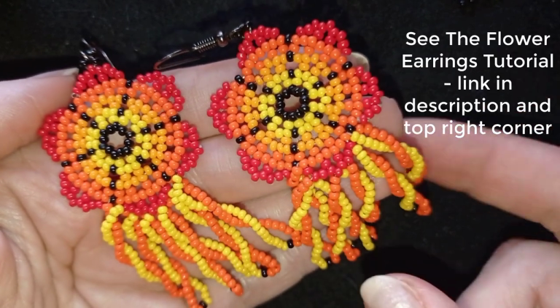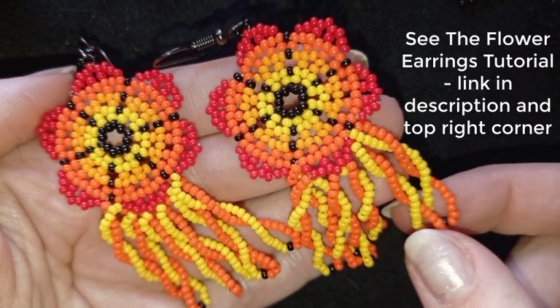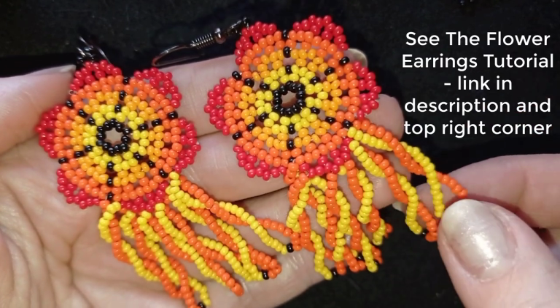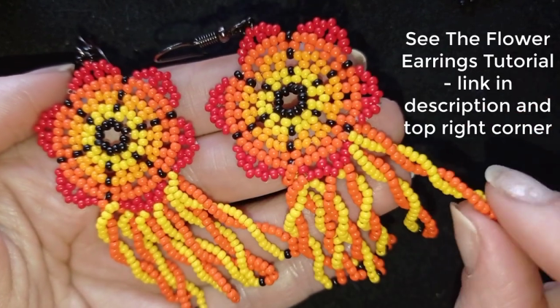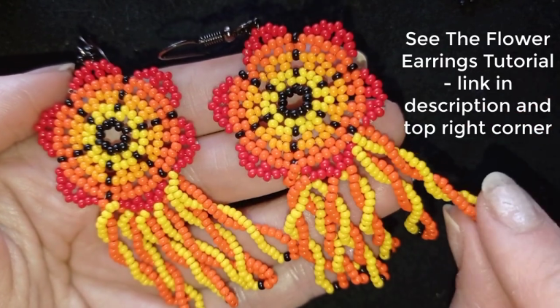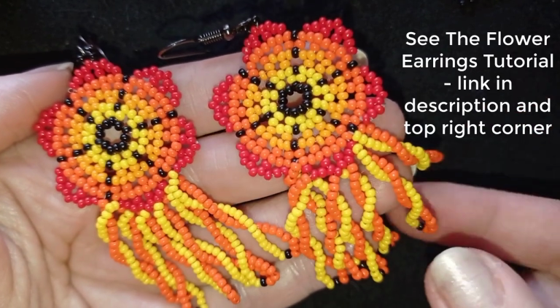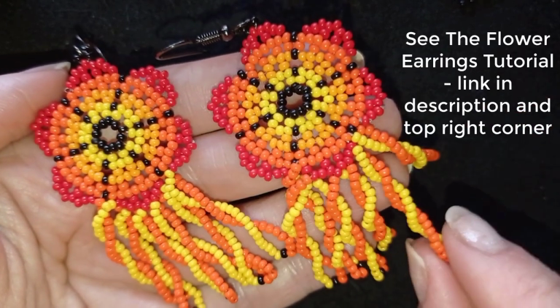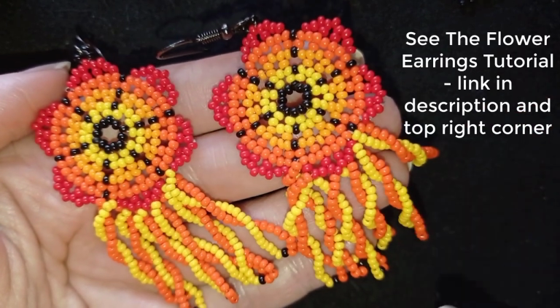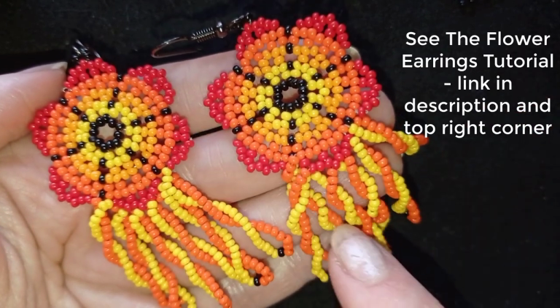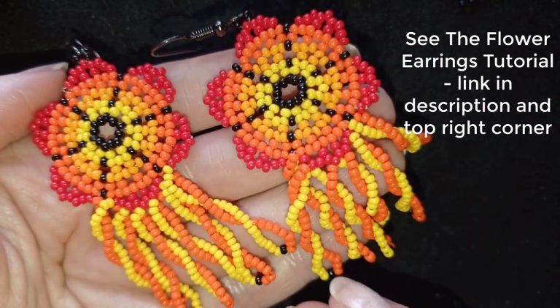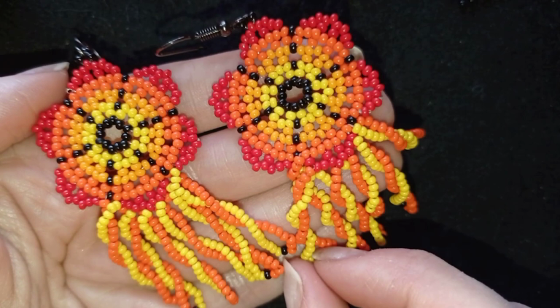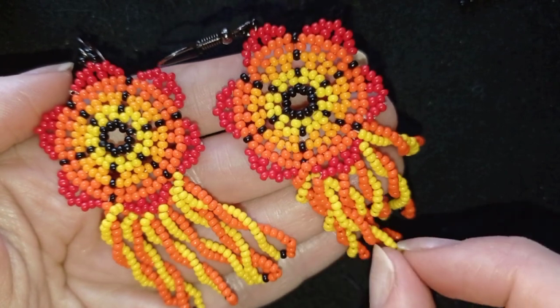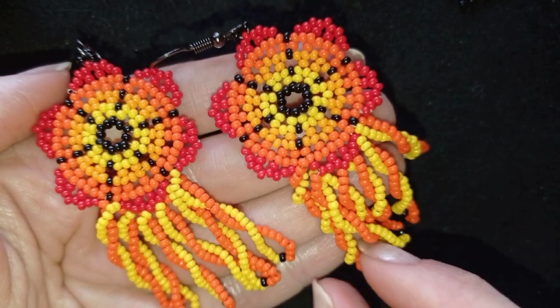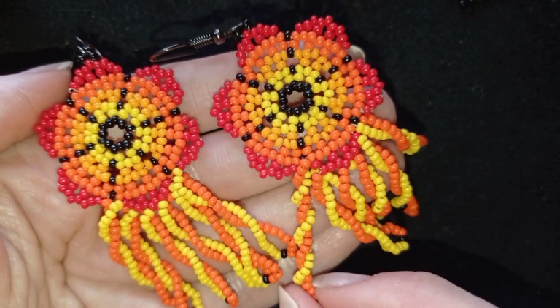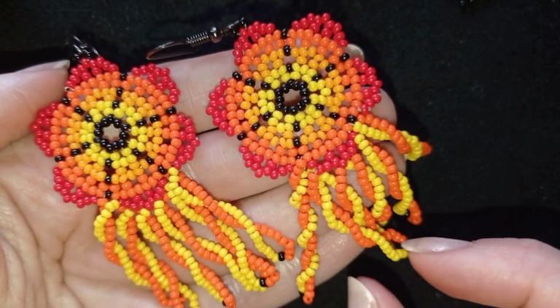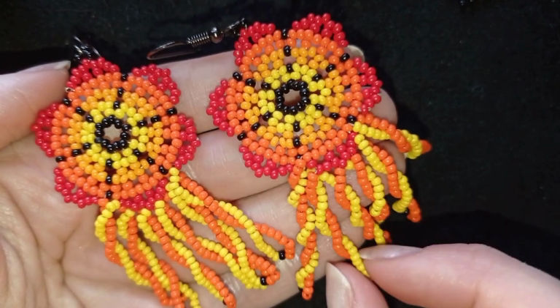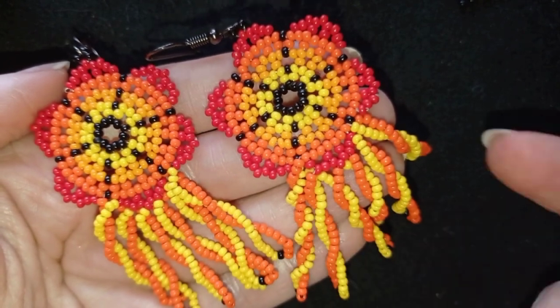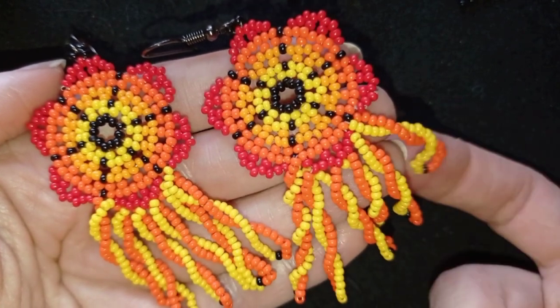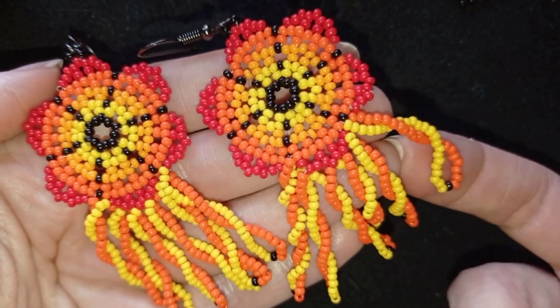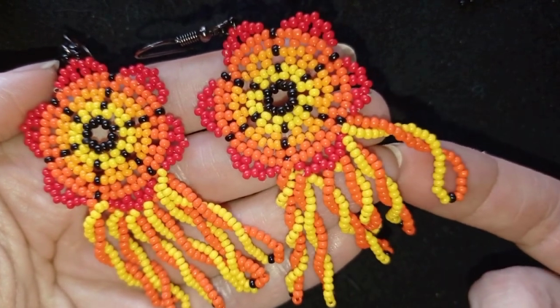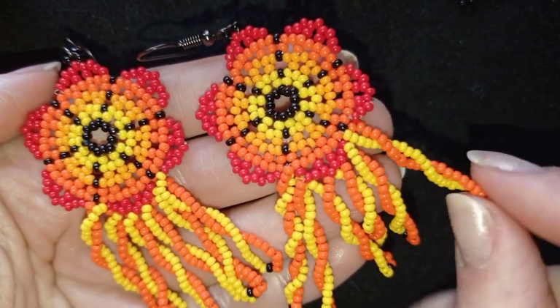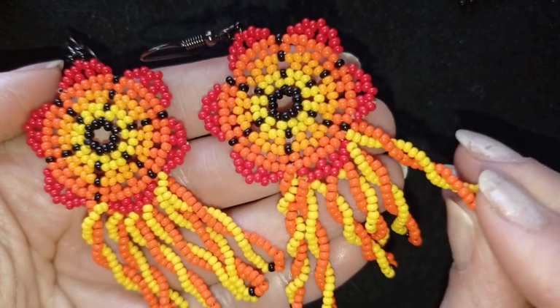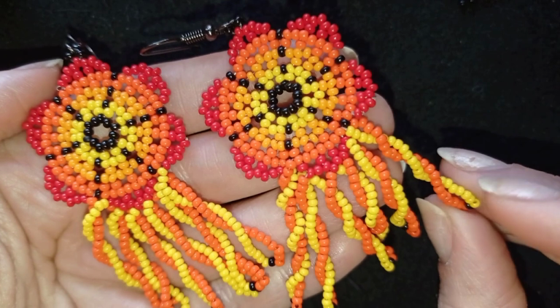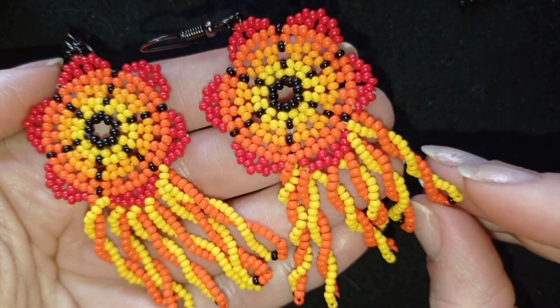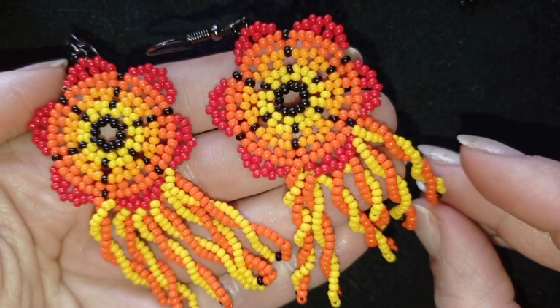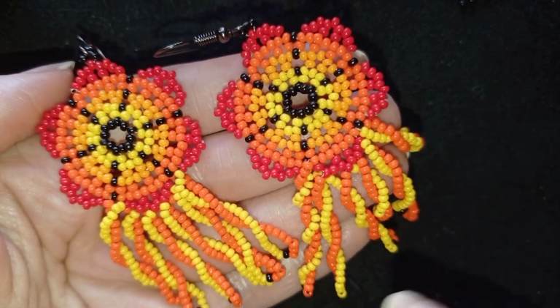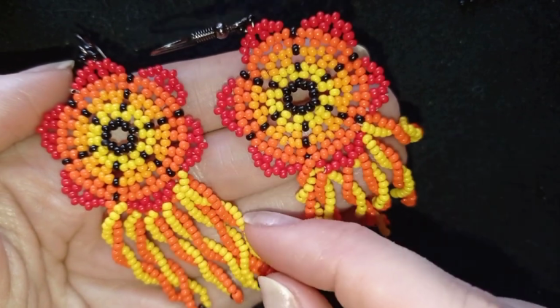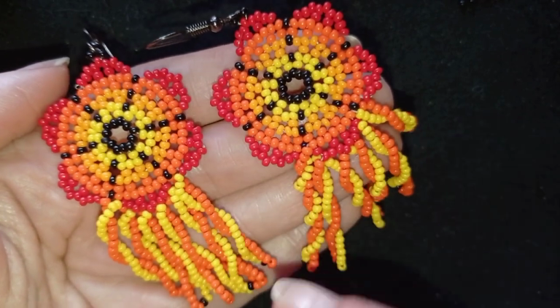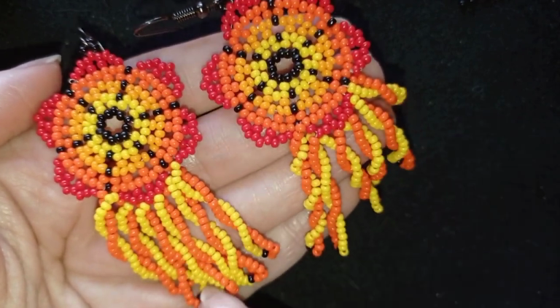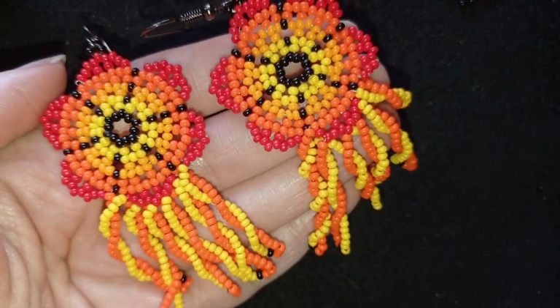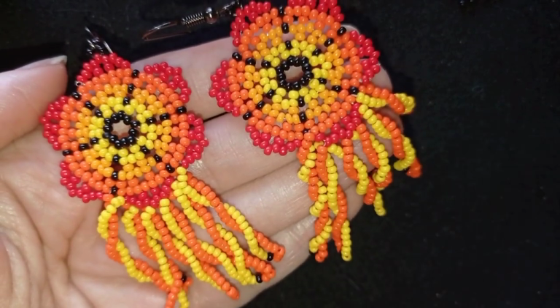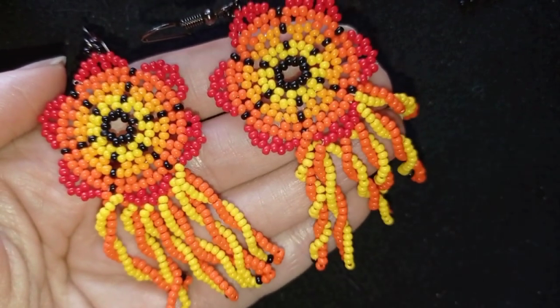If you're just curious how to make fringe, just watch the video and see how I do this beautiful spiral or twisted fringe. It's really easy and I'm sure you're going to be using it in your projects a lot.